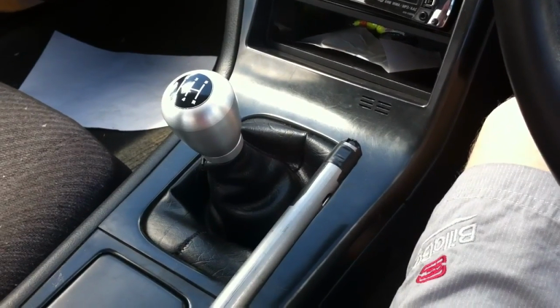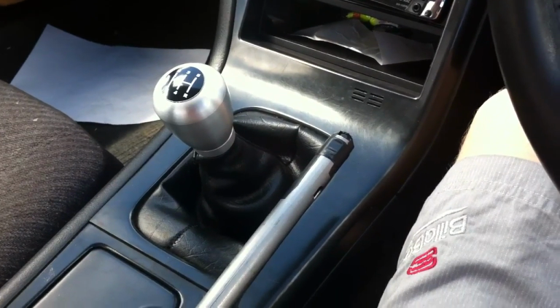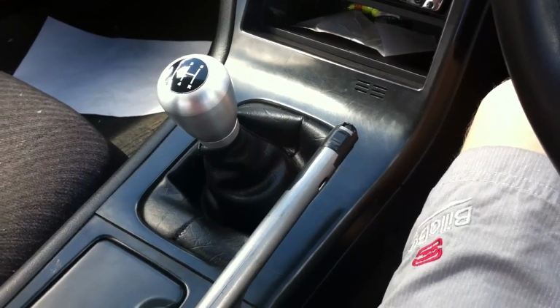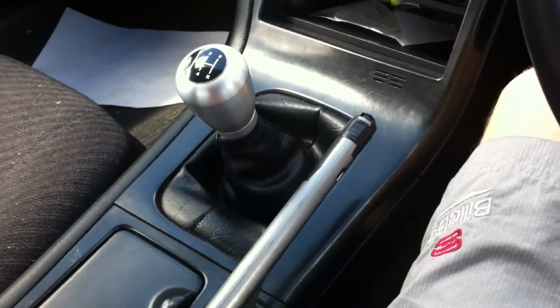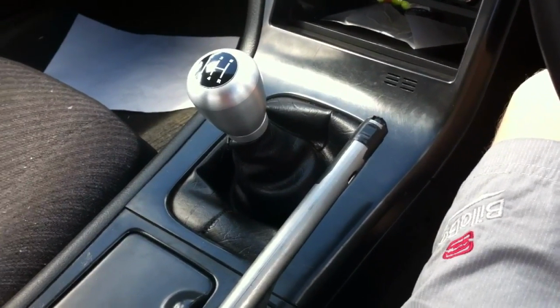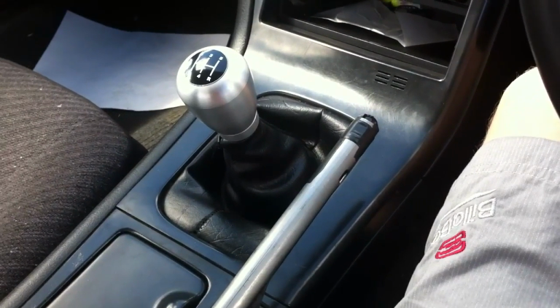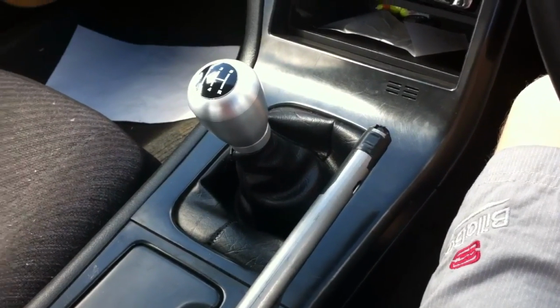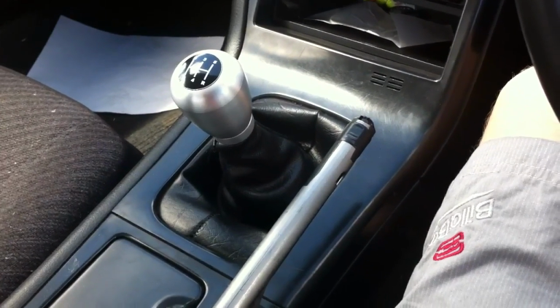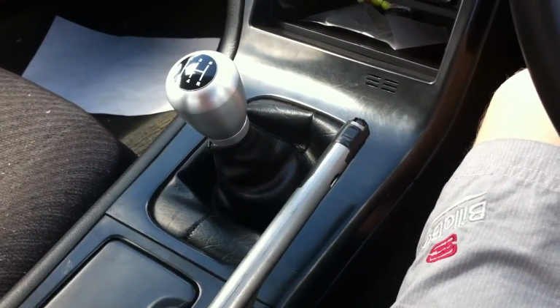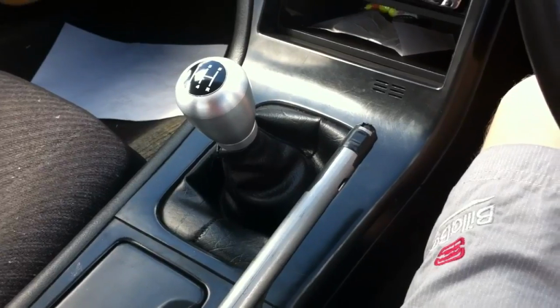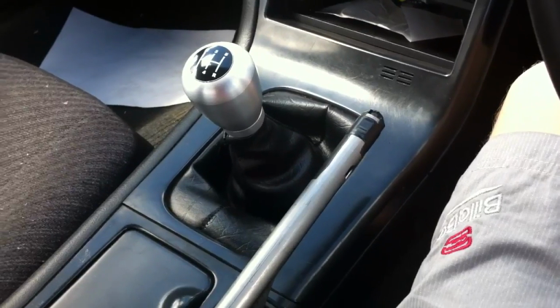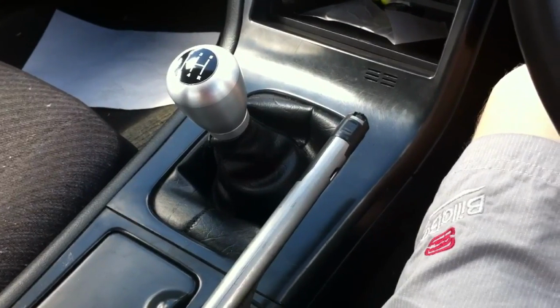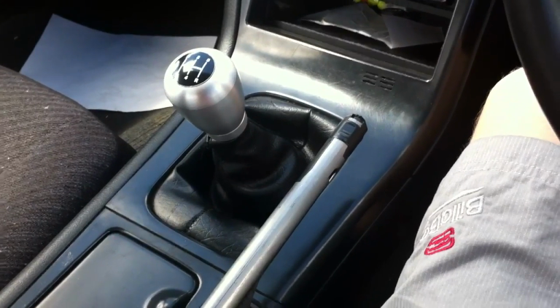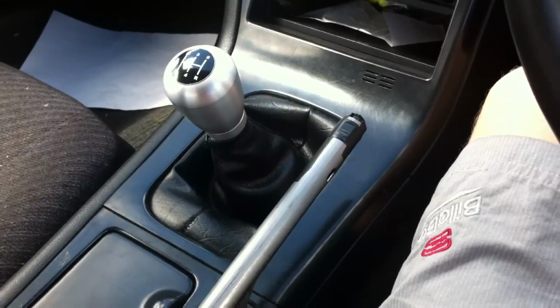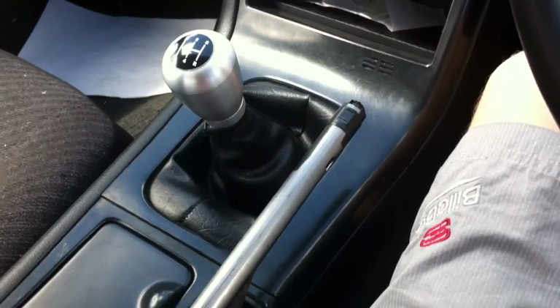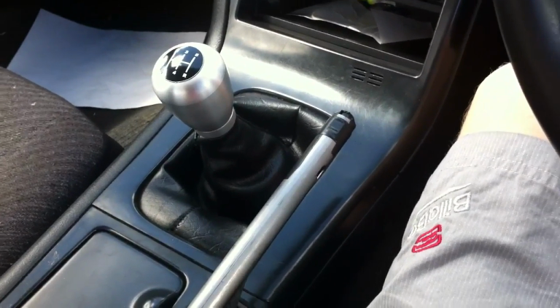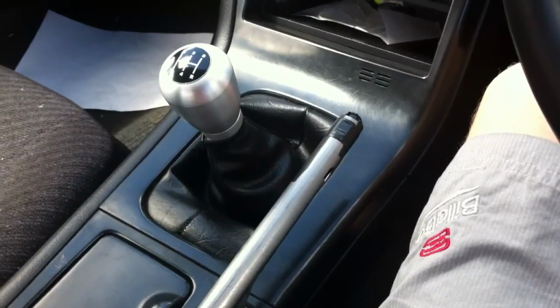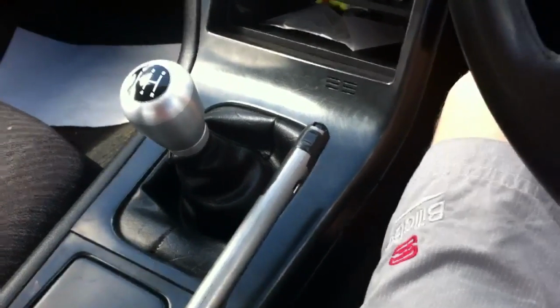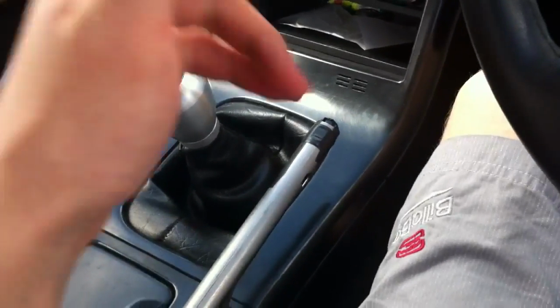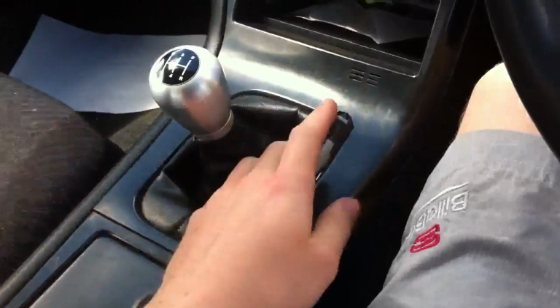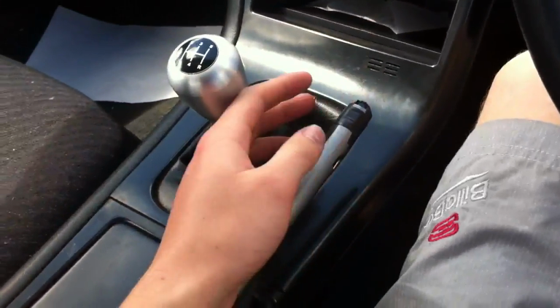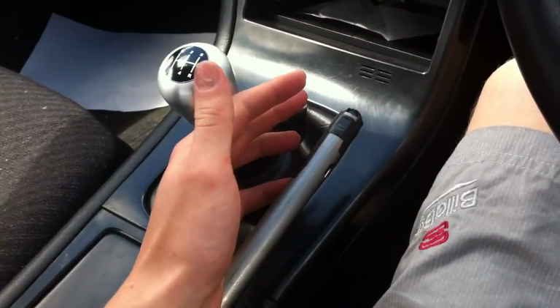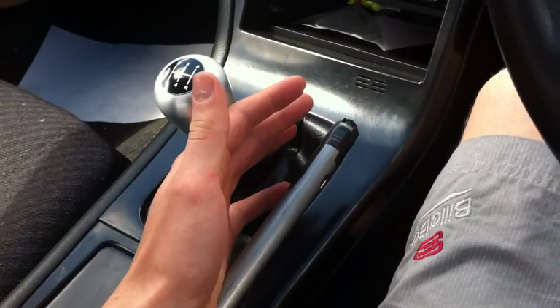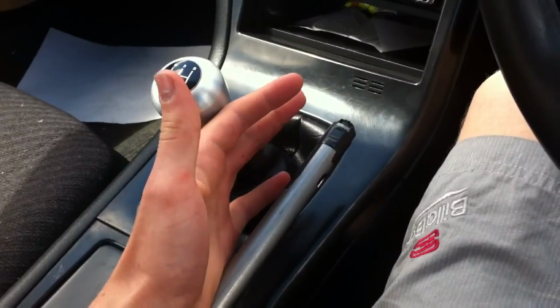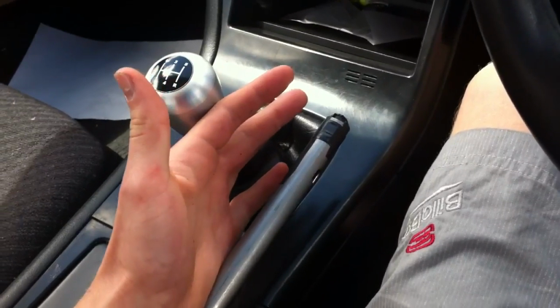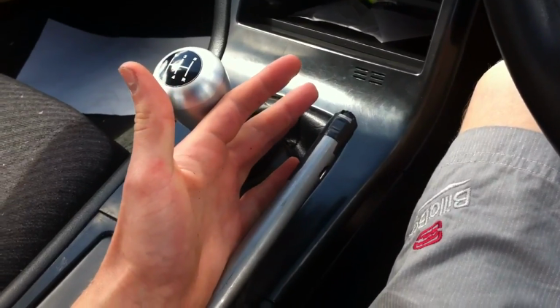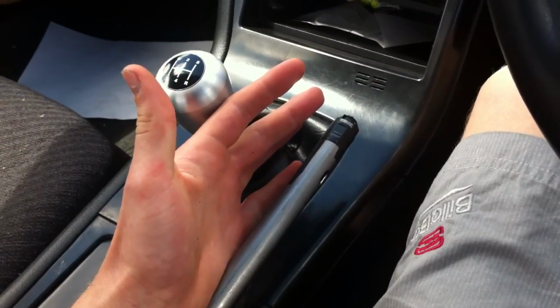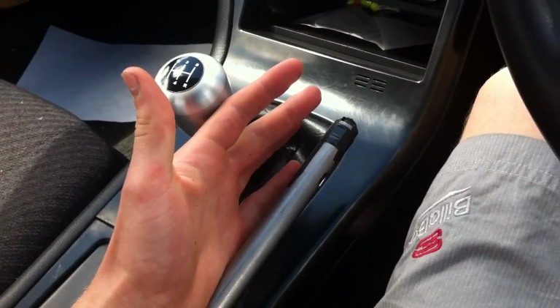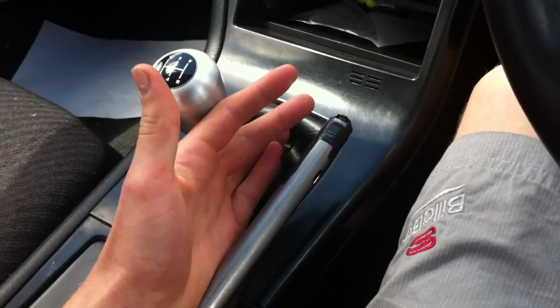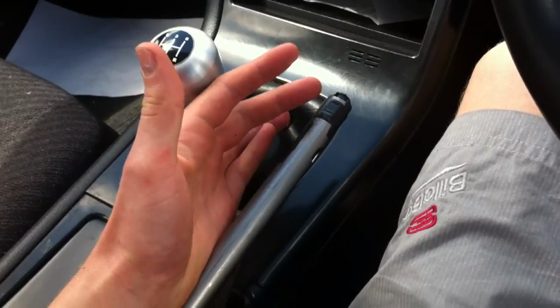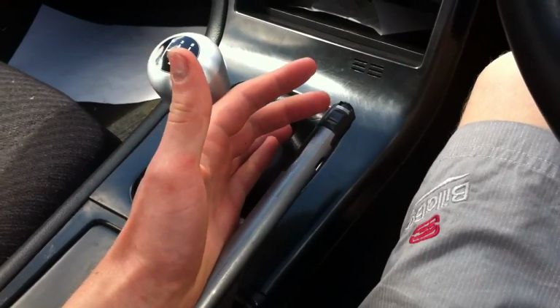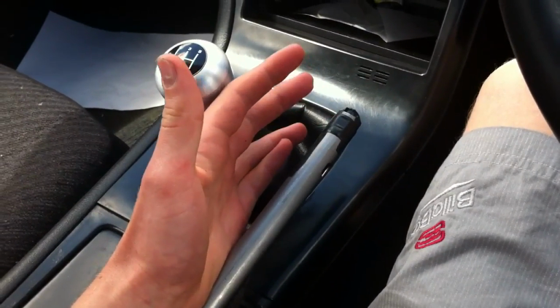This video is showing how to make a DIY drift button. This is basically for if you've got a daily driver — you don't want a drift button in your car all the time because once you put them on, you can't really take them off.